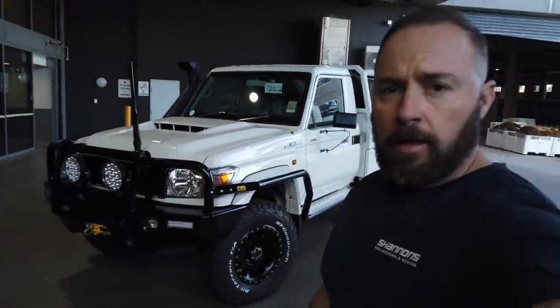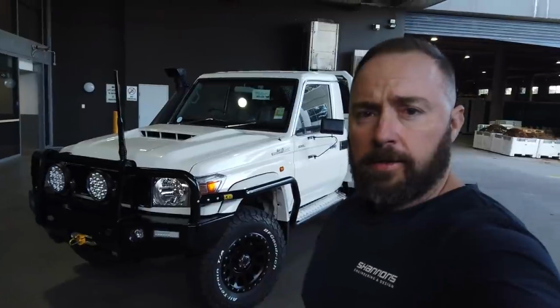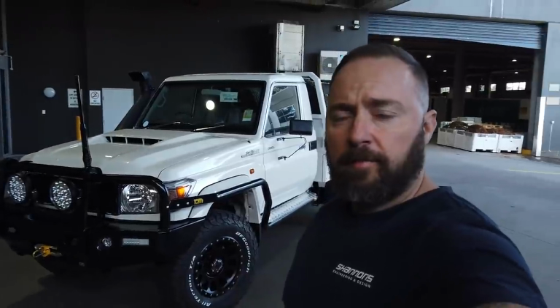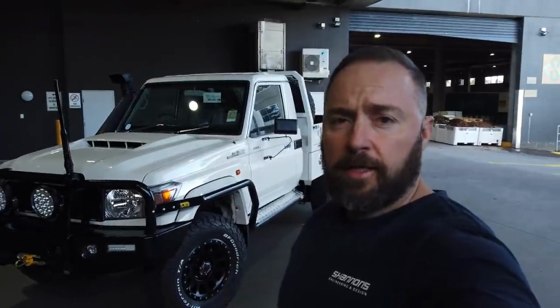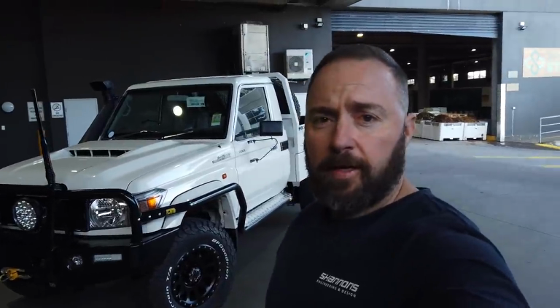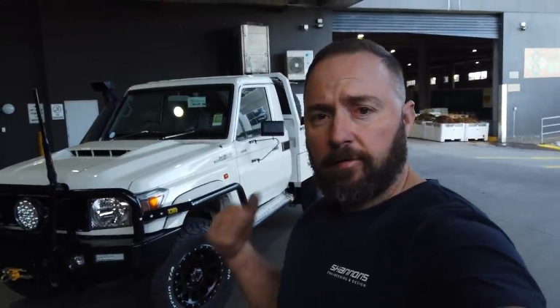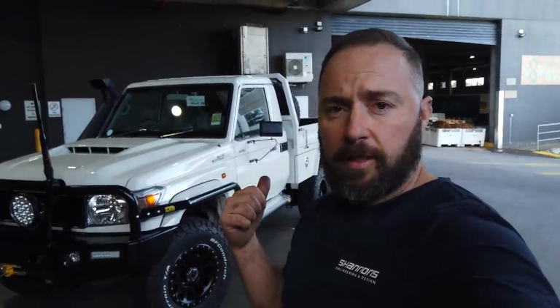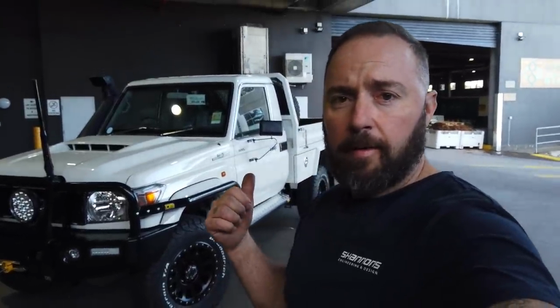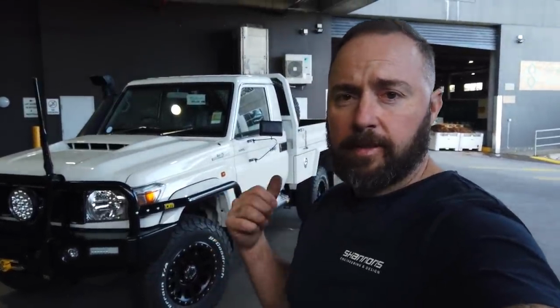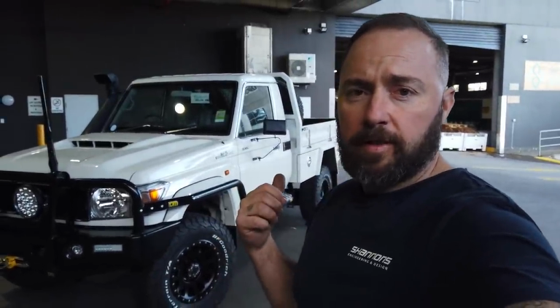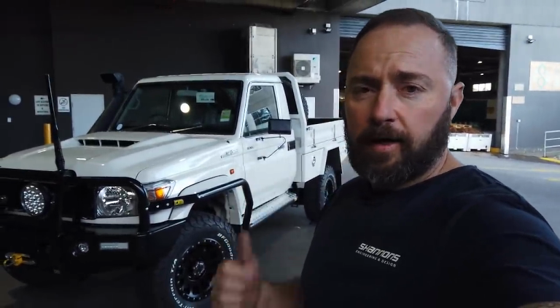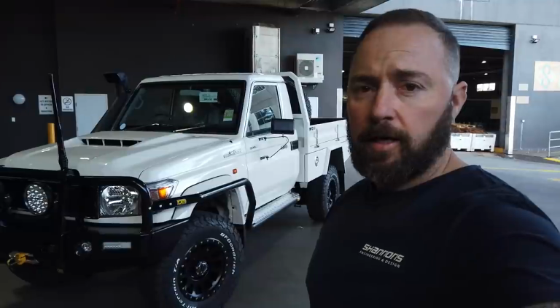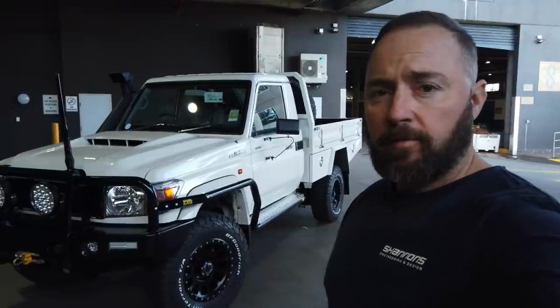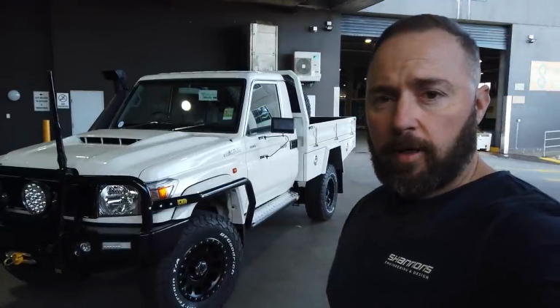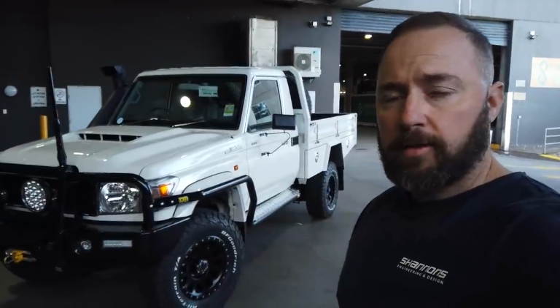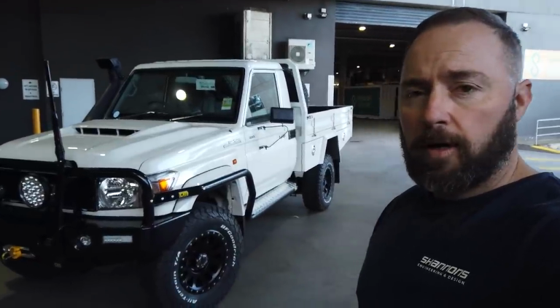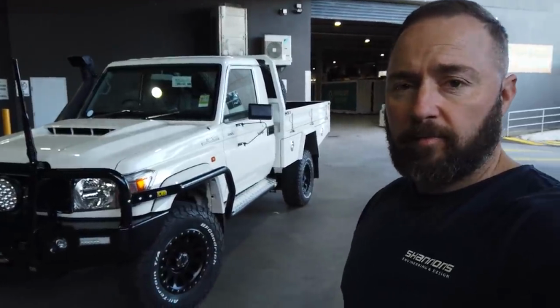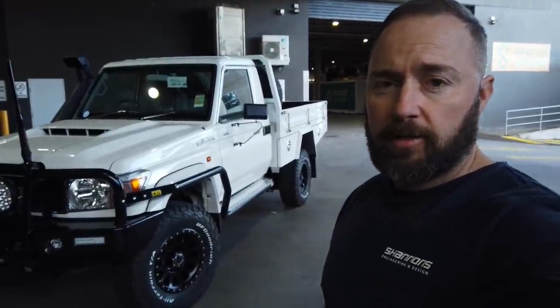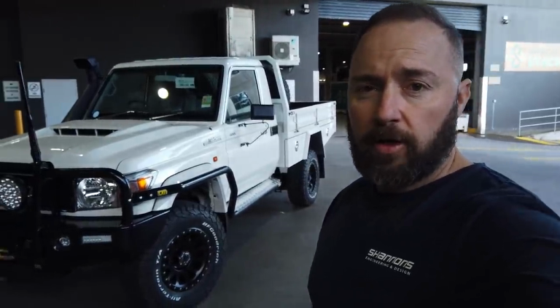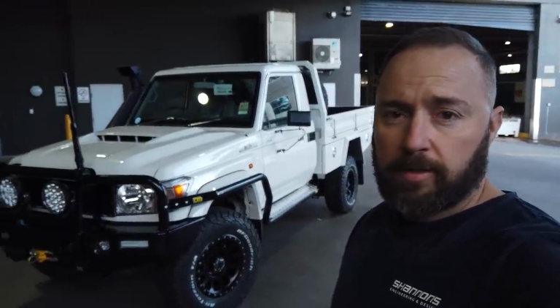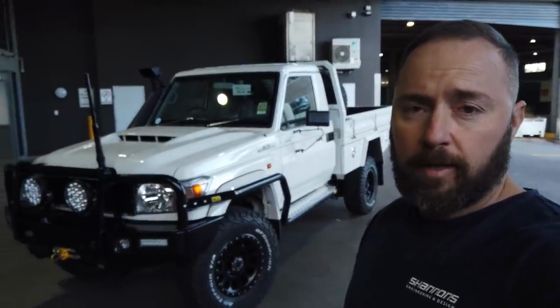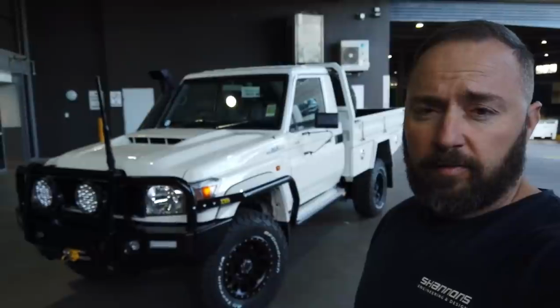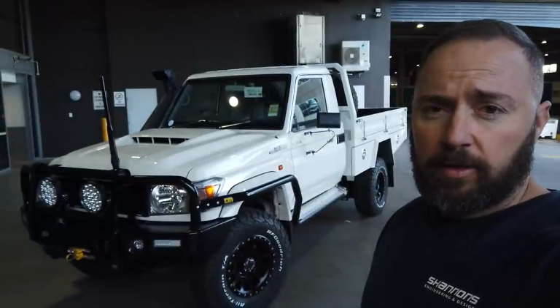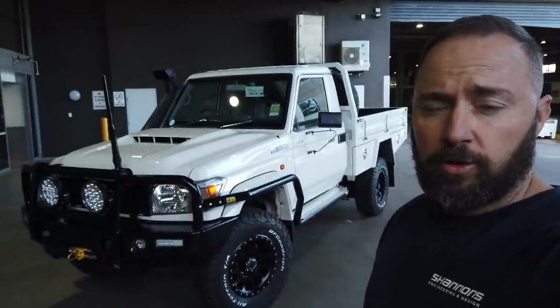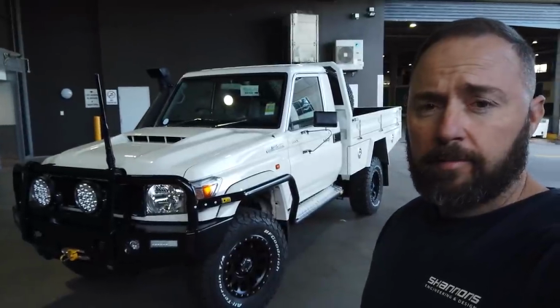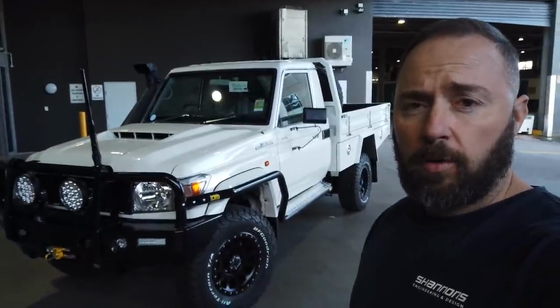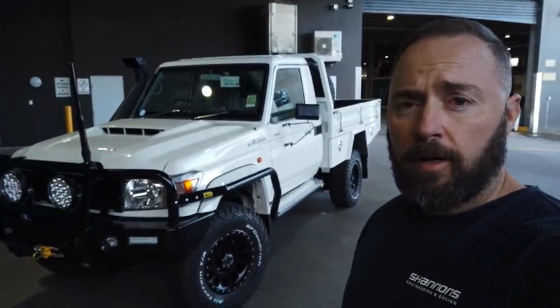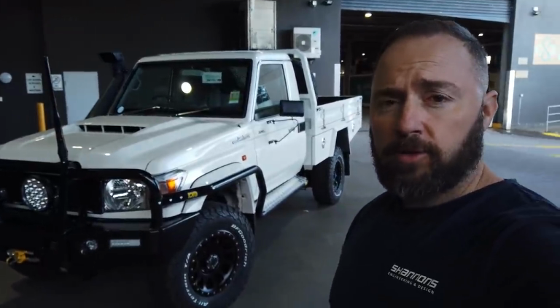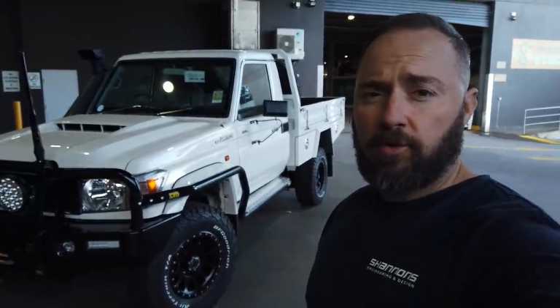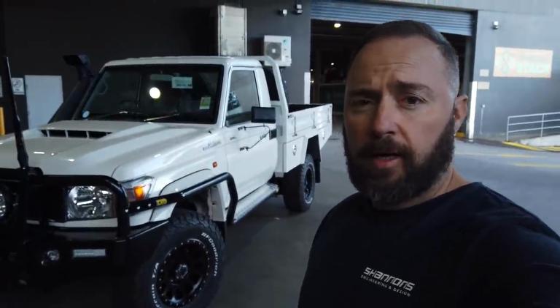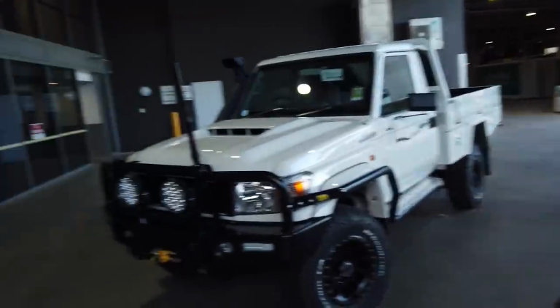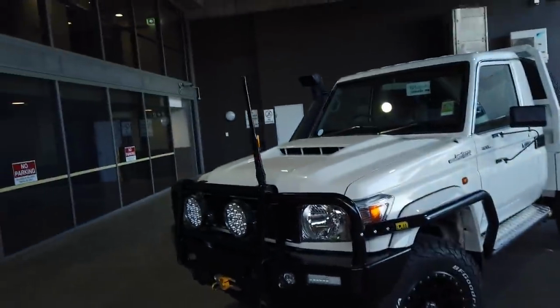Hey guys, Shannon from Shannon's Engineering. First single cab 79 series Land Cruiser — finally done one. Very excited to show you guys this one. Something different to the usual dual cab. Might as well just get straight into it and show you around.